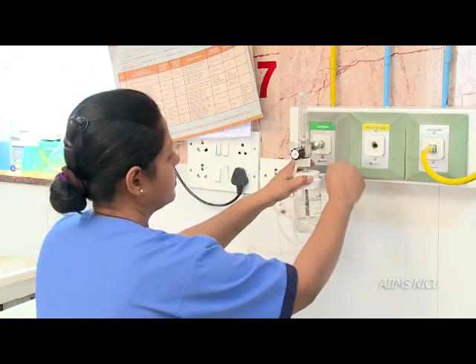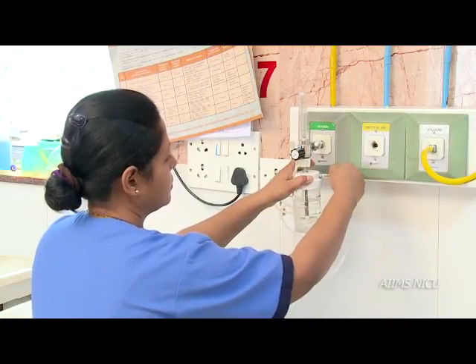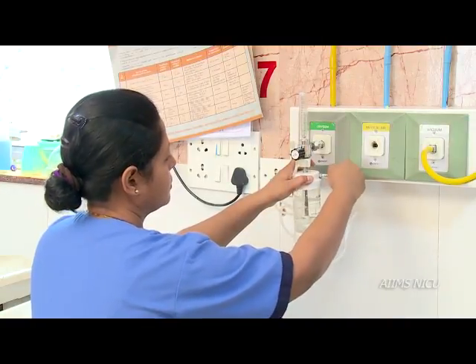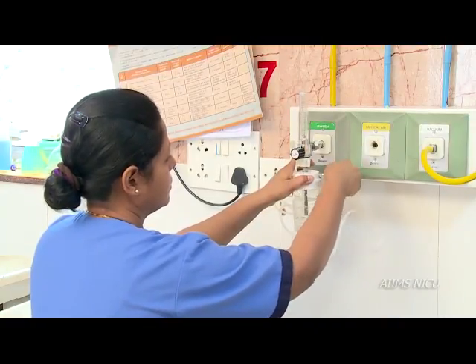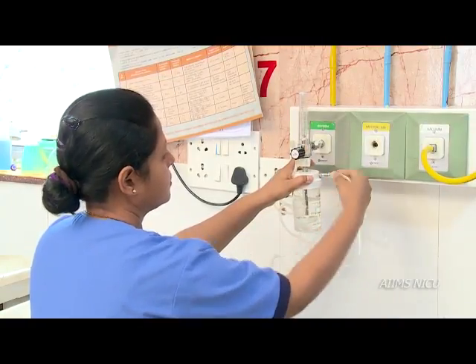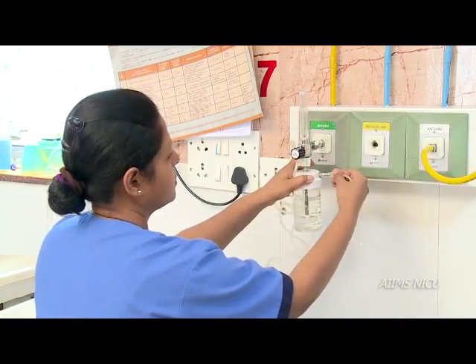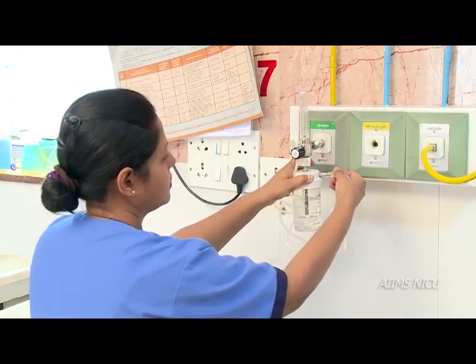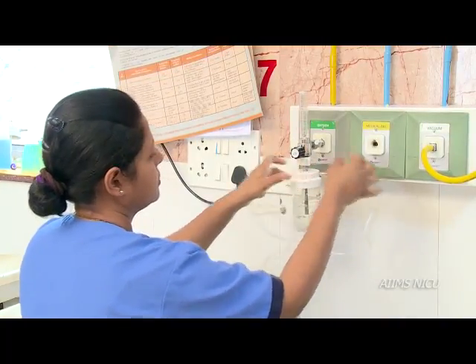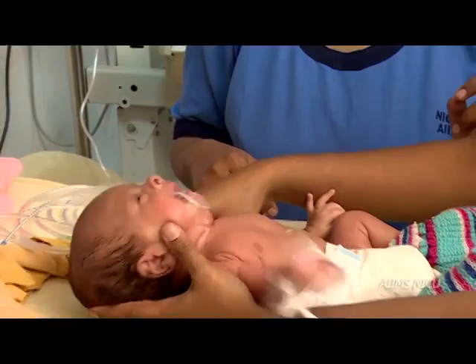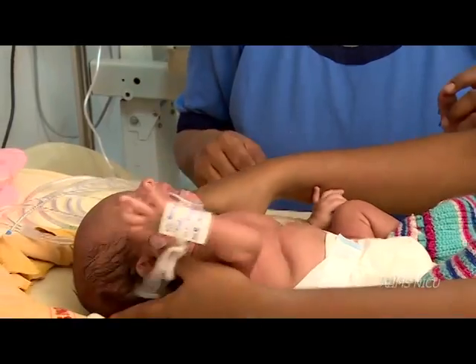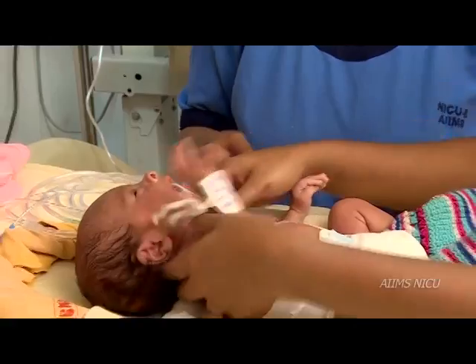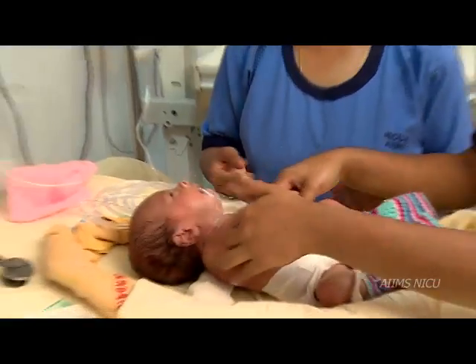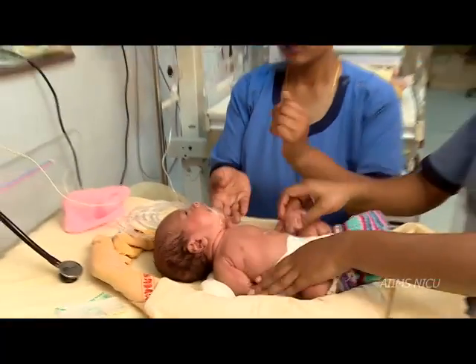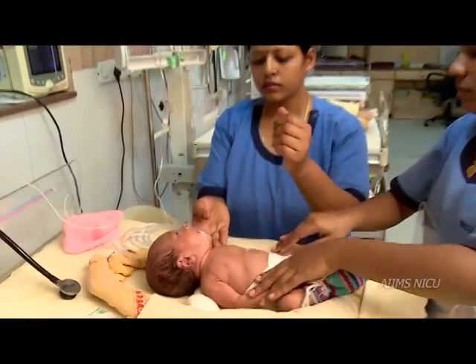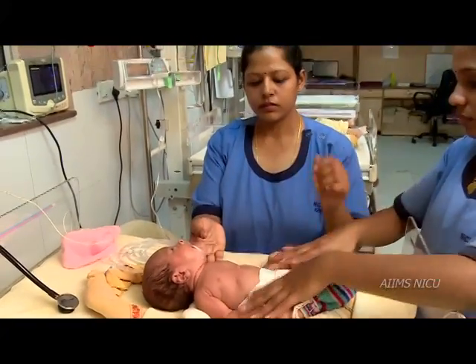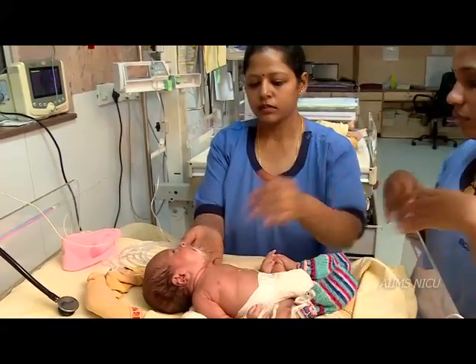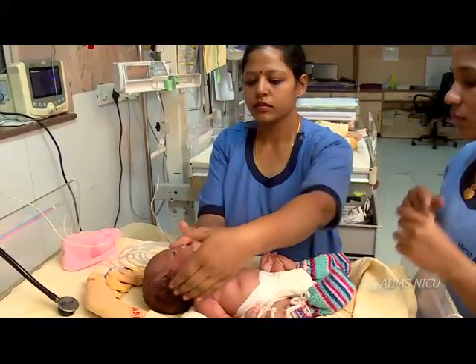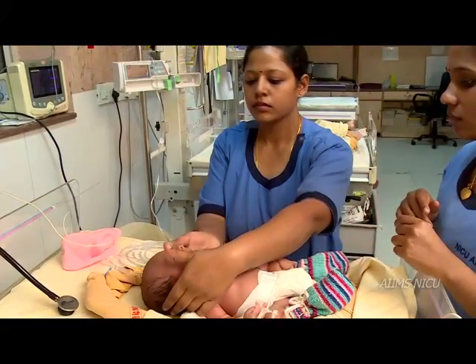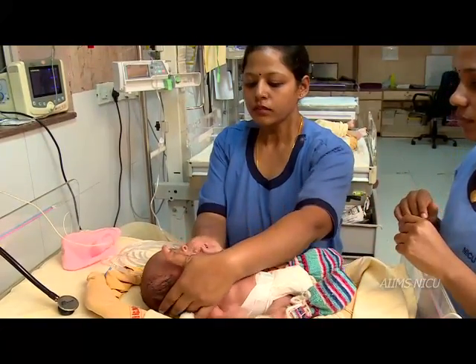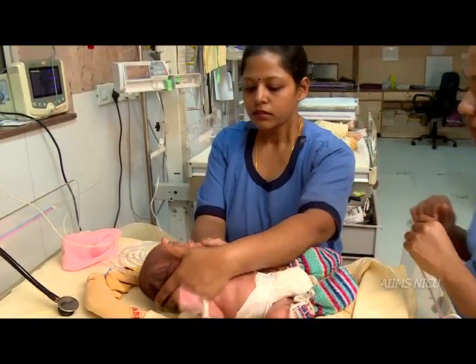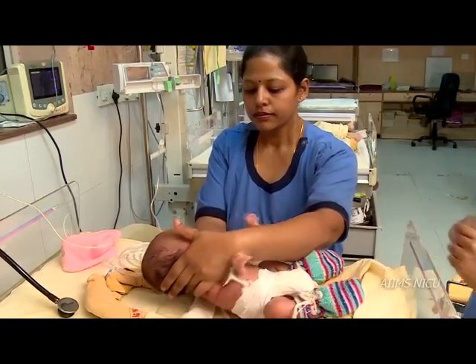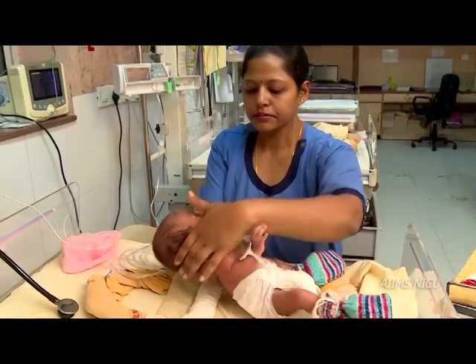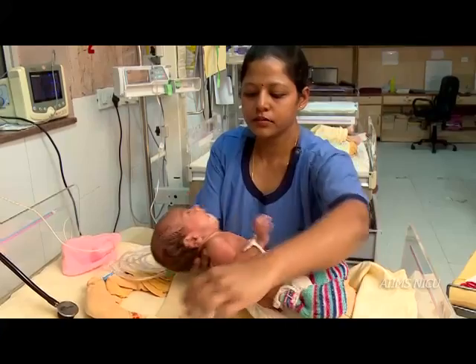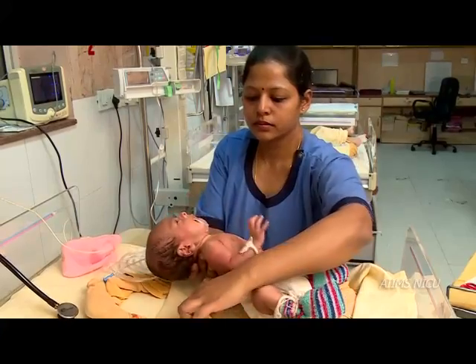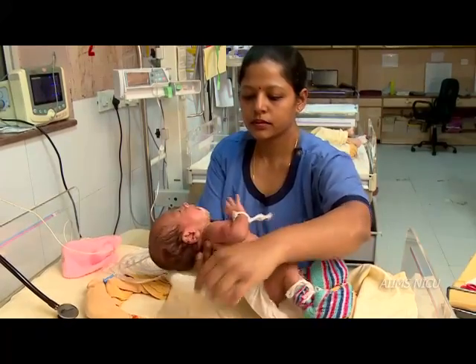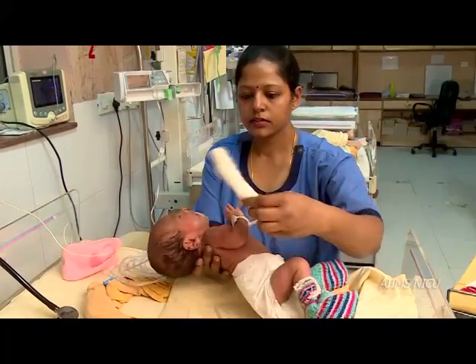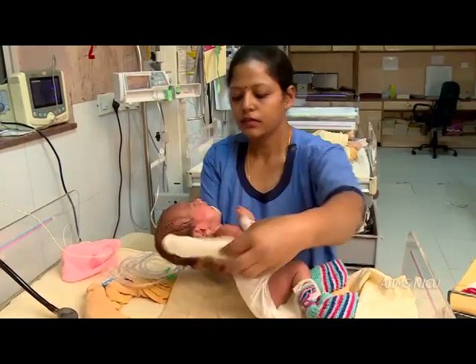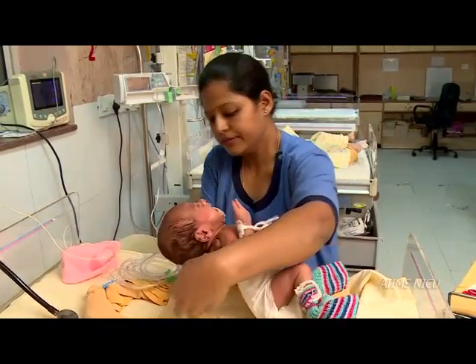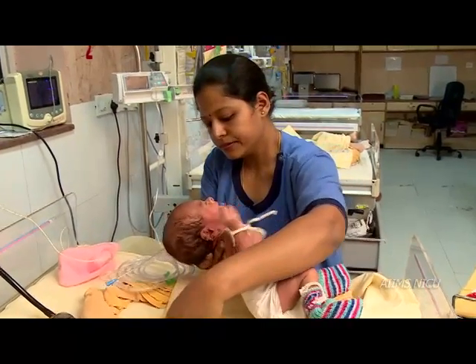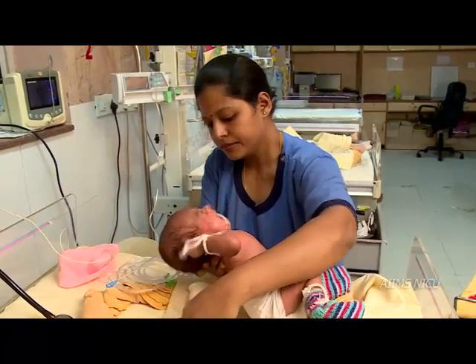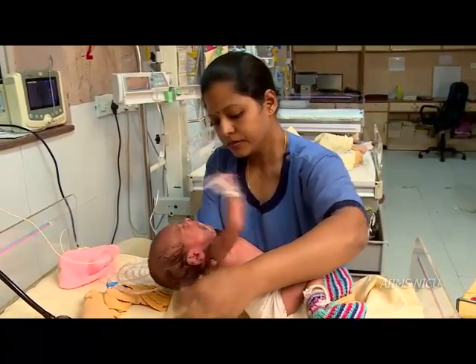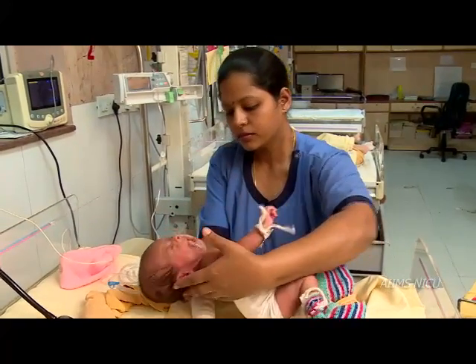Let us first learn oxygen administration by hood. Position the newborn's head in the midline and keep it in a slightly extended position by placing a shoulder roll if required.